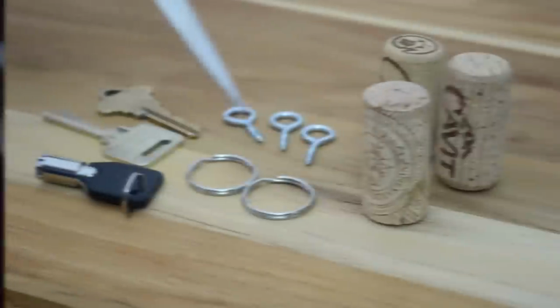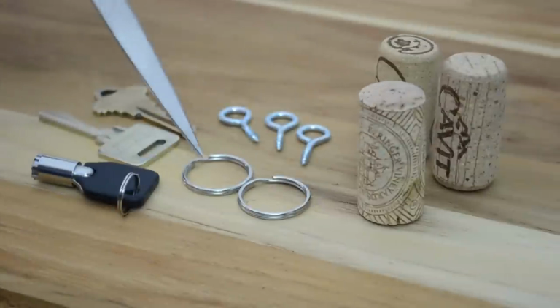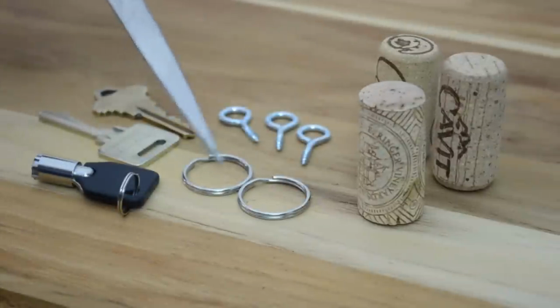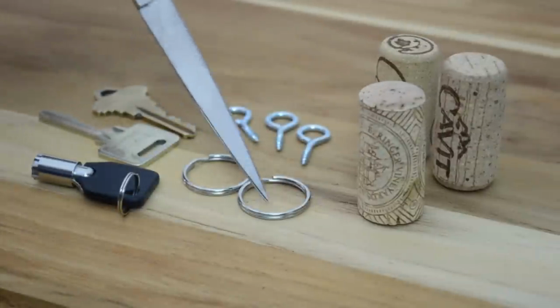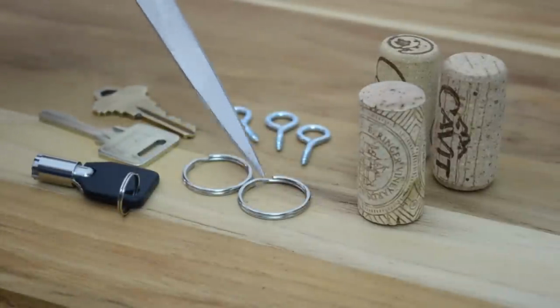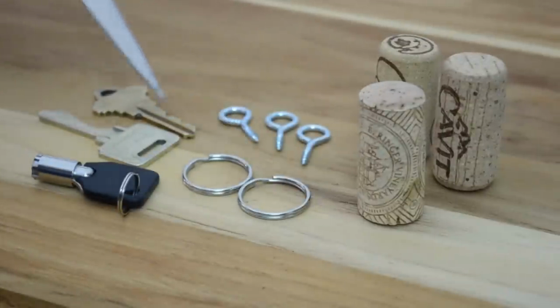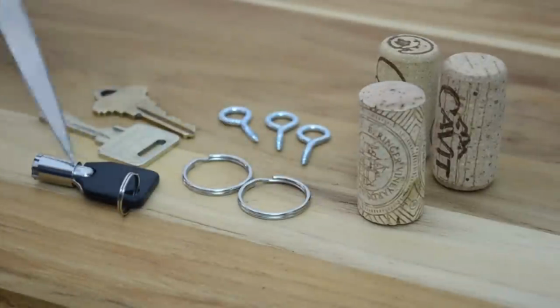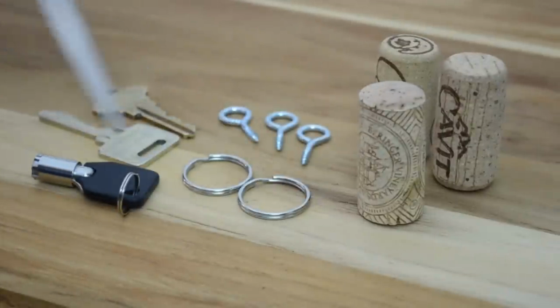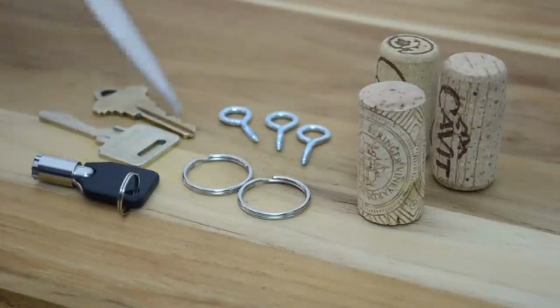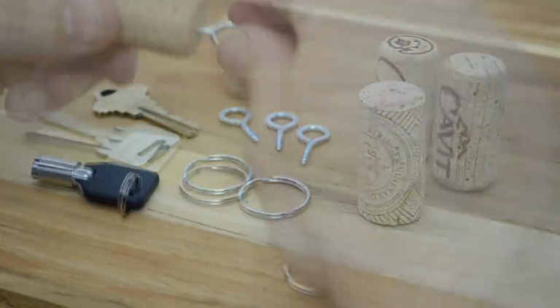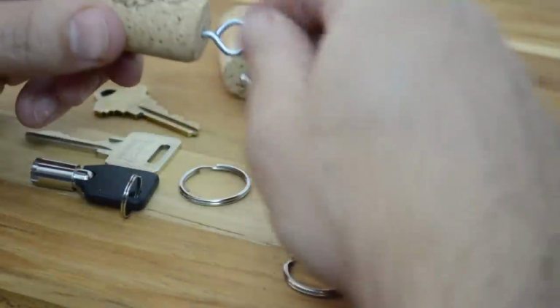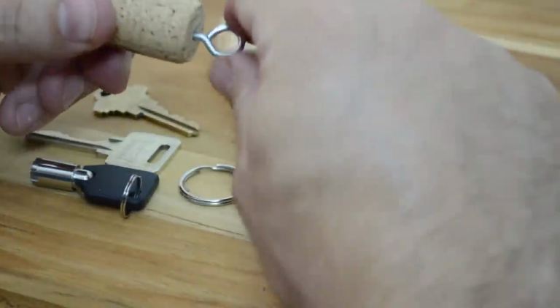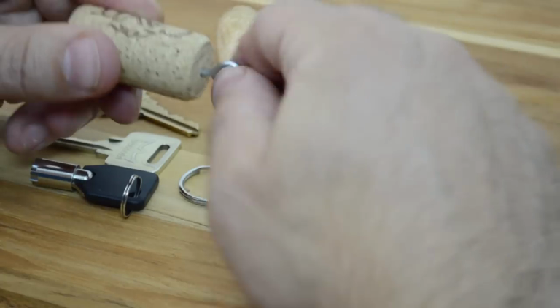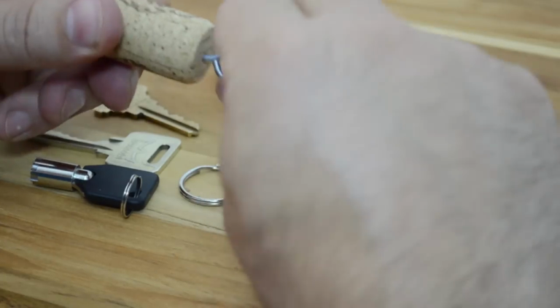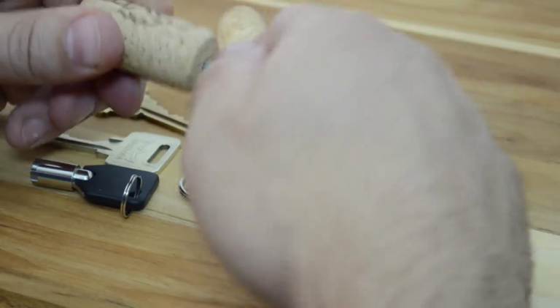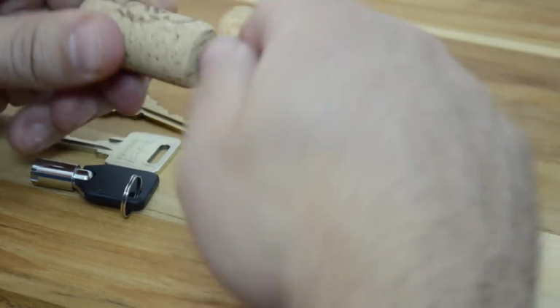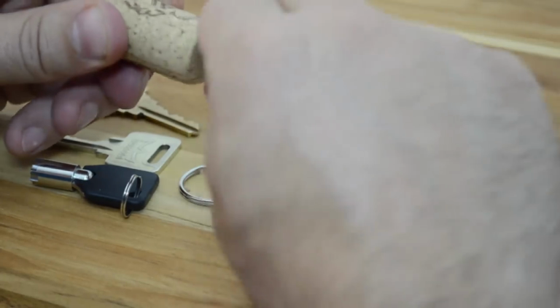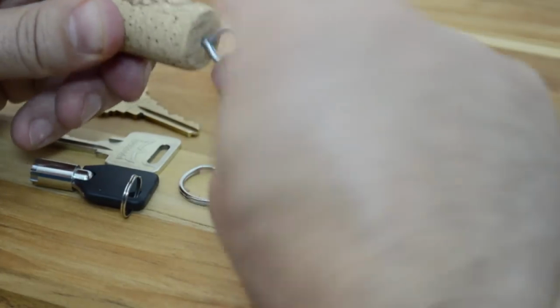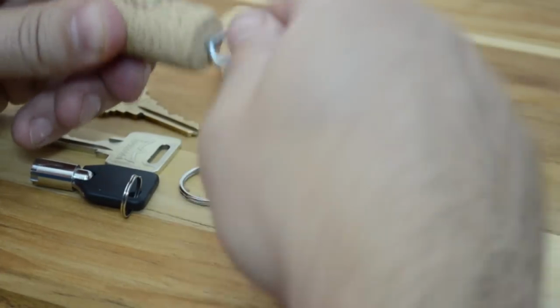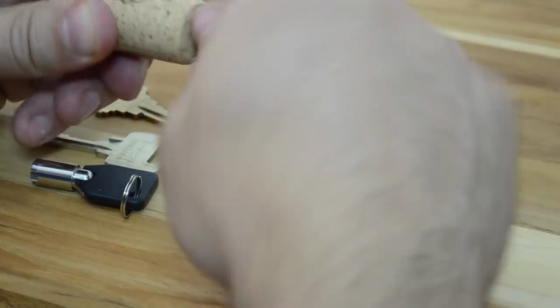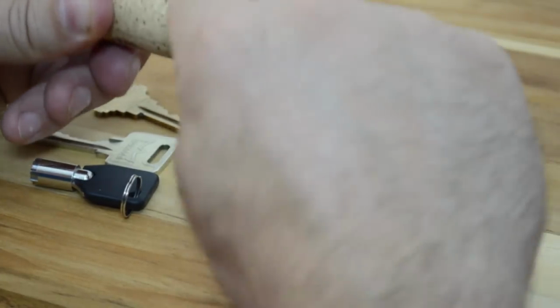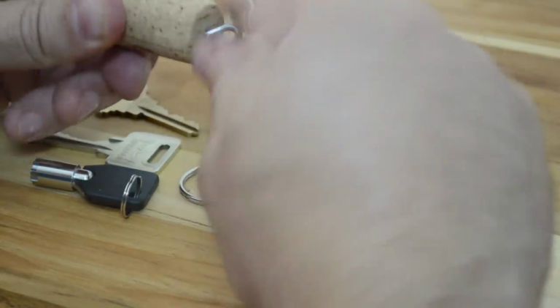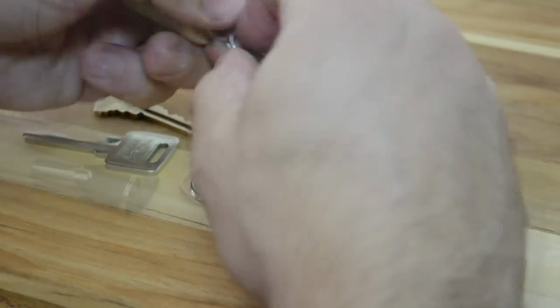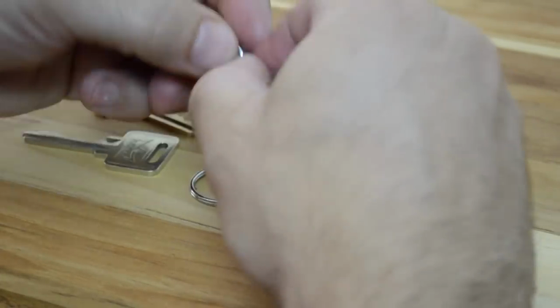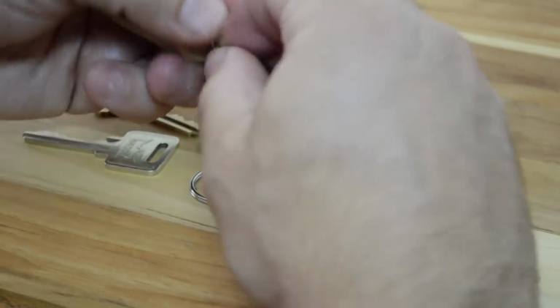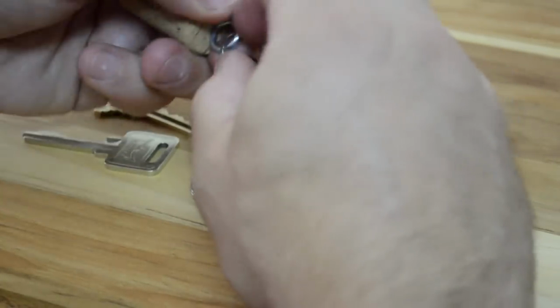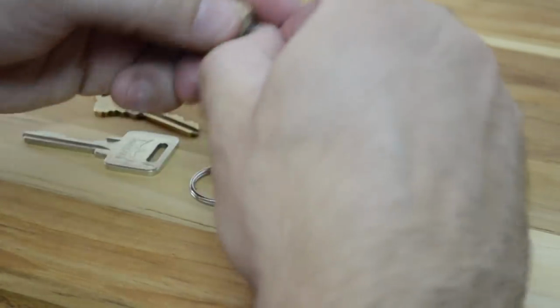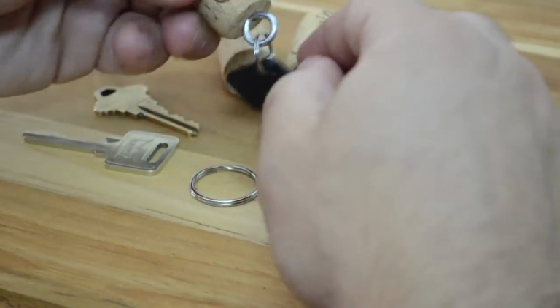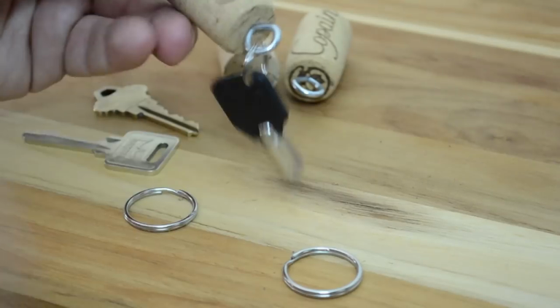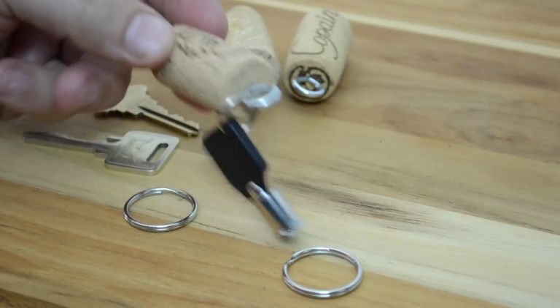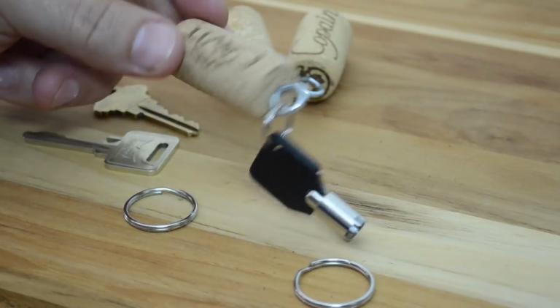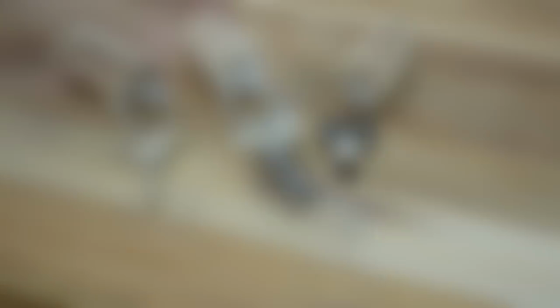Now if you're an outdoorsy type person, you may have lost your keys in the water at some point in your life. Let's fix that. Take a screw eye and pierce the top middle of the cork and screw it in until it's snug. Add a key ring and a key and you're done. Now your keys will float.